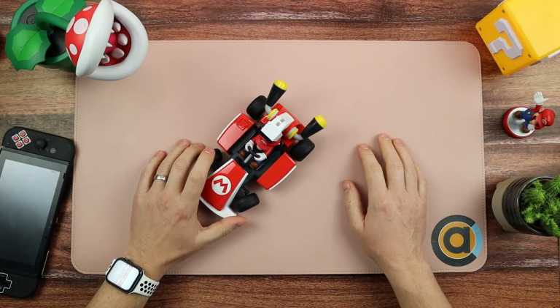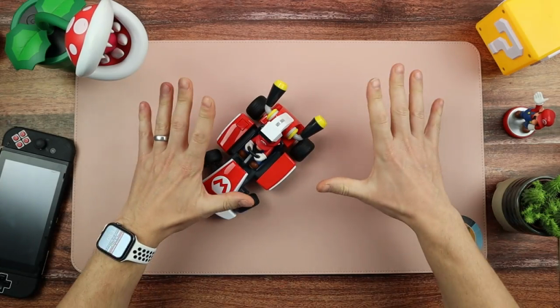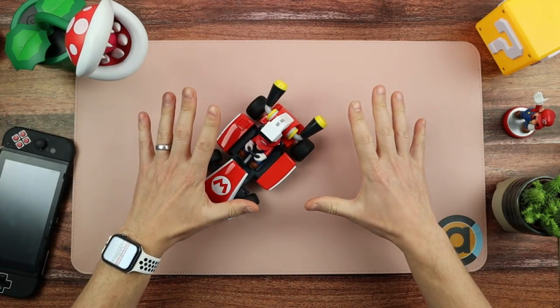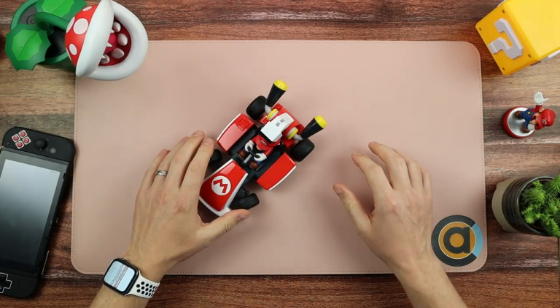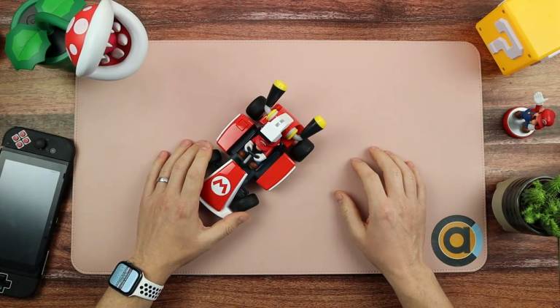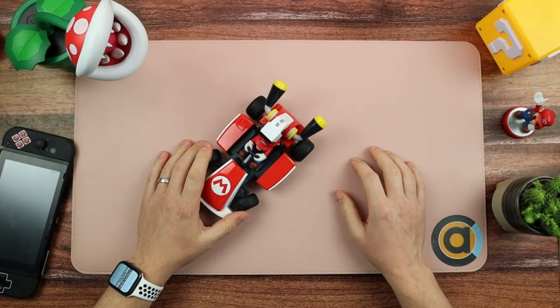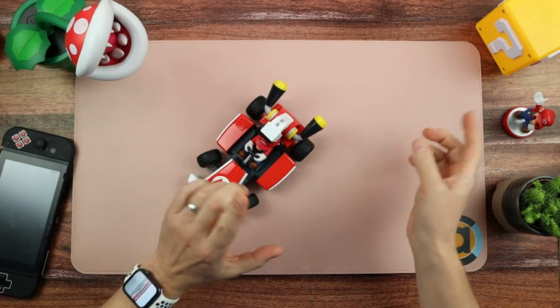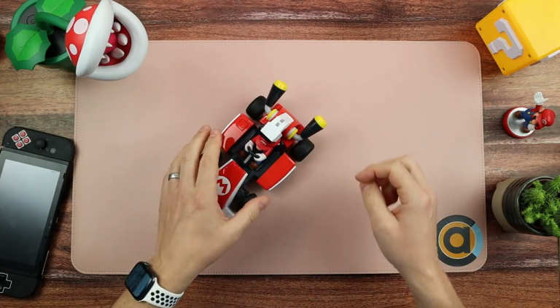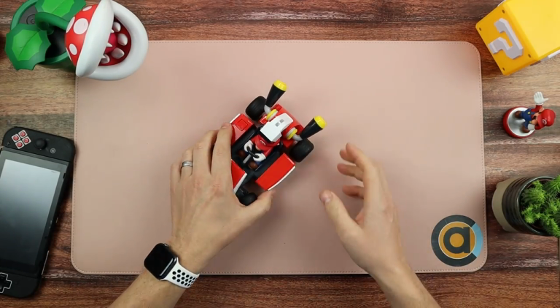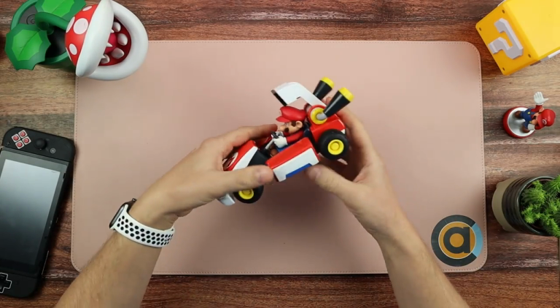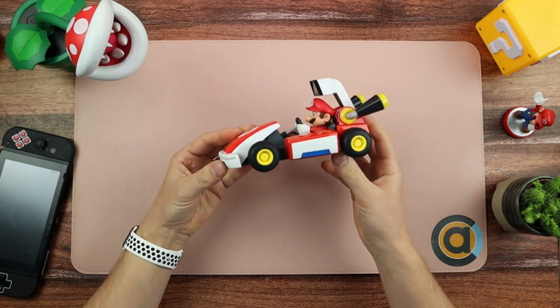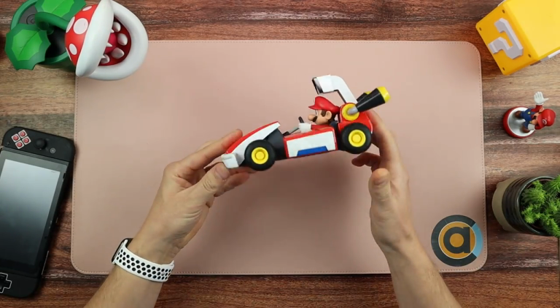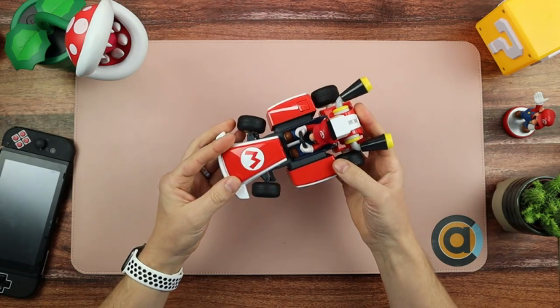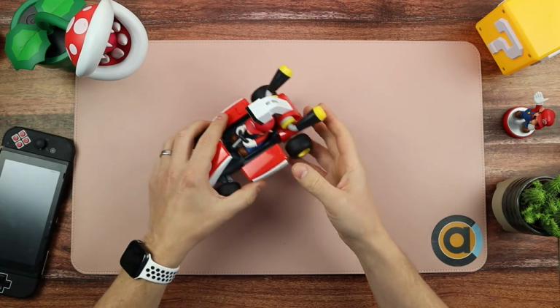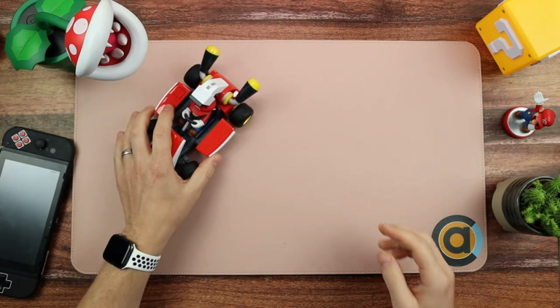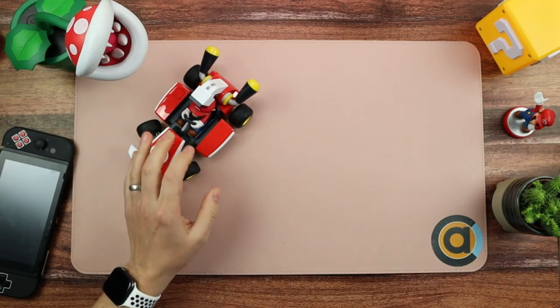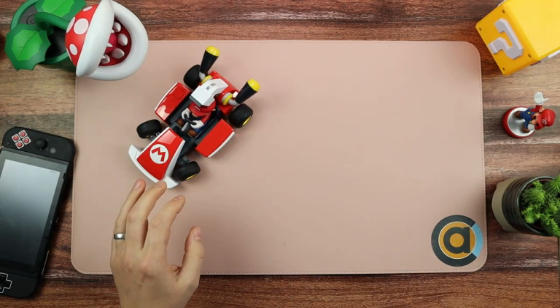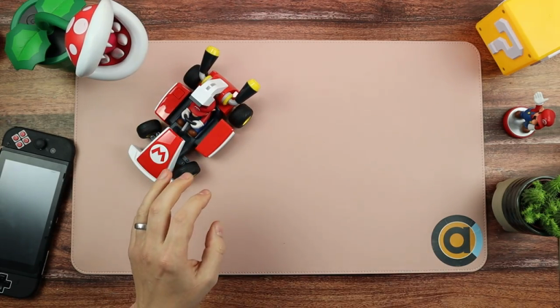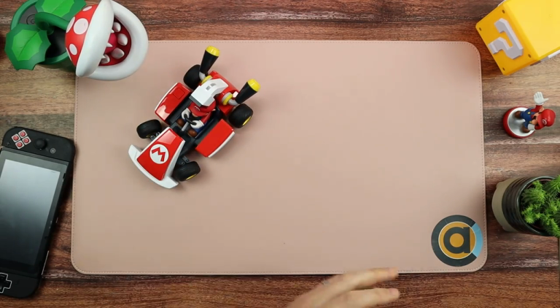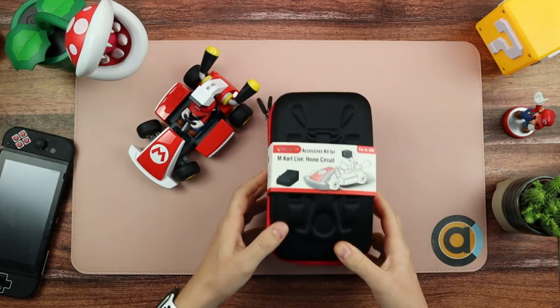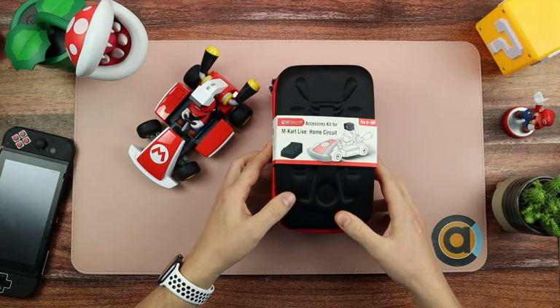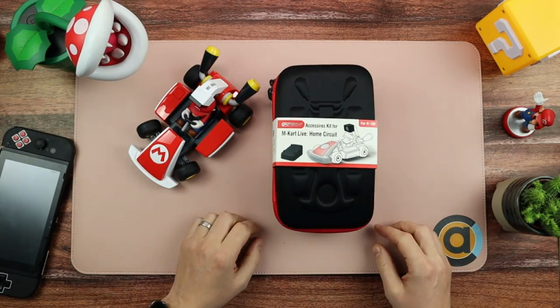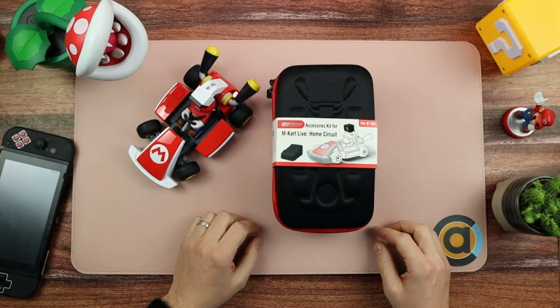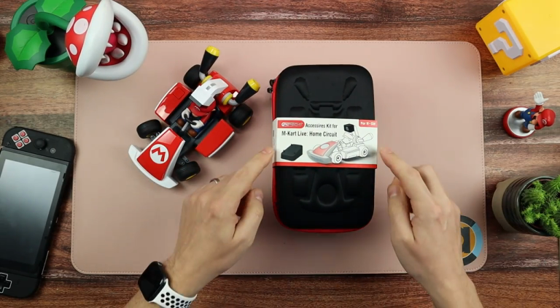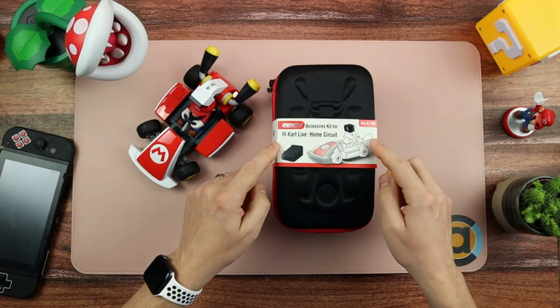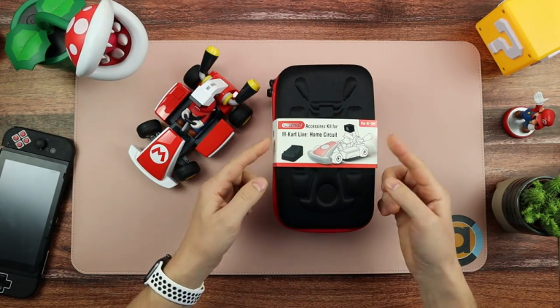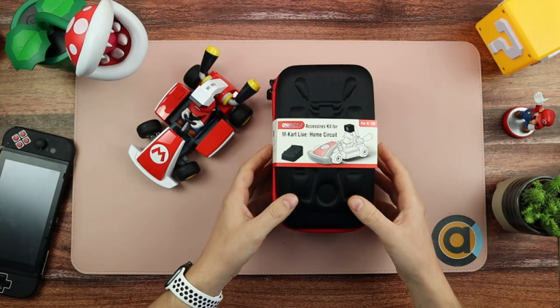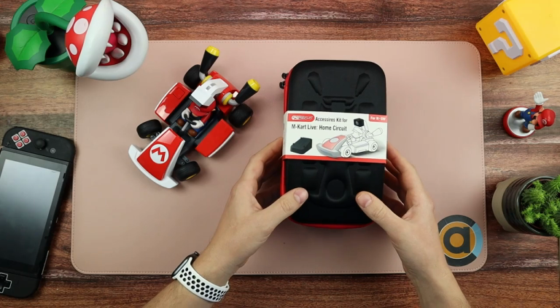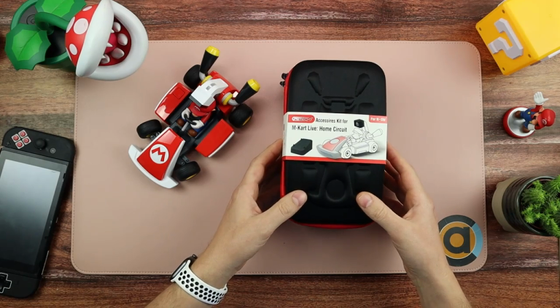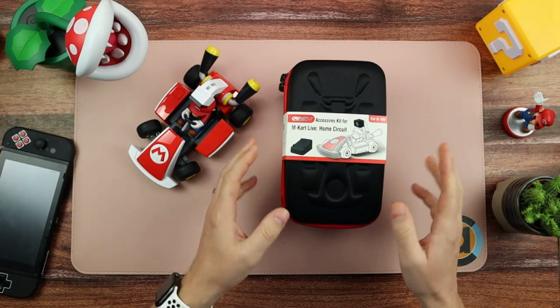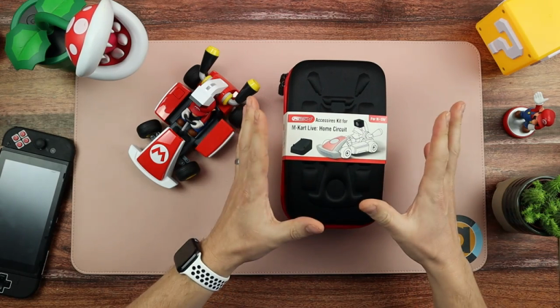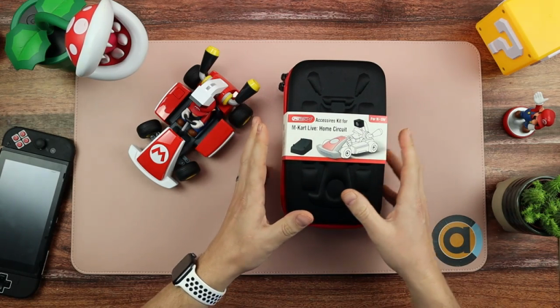Hello and welcome to Console Accessories. As I said in the introduction, we've got something for Mario Kart Live today. This is the accessory kit for the Mario Kart Live Home Circuit.